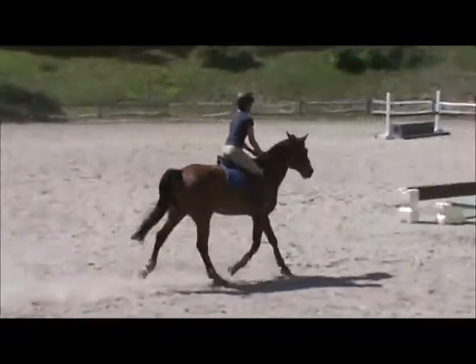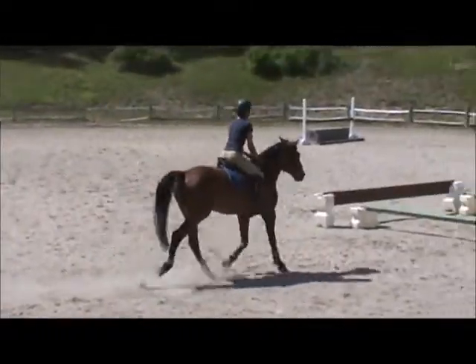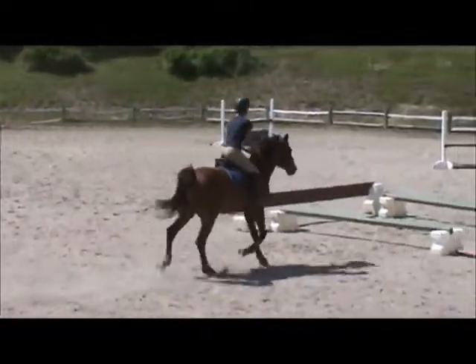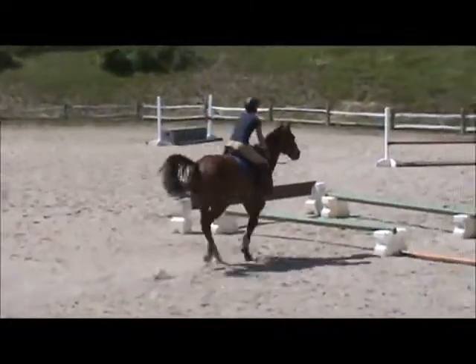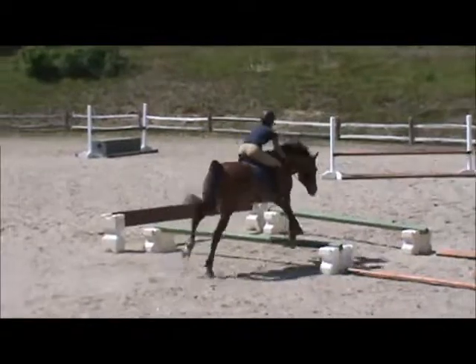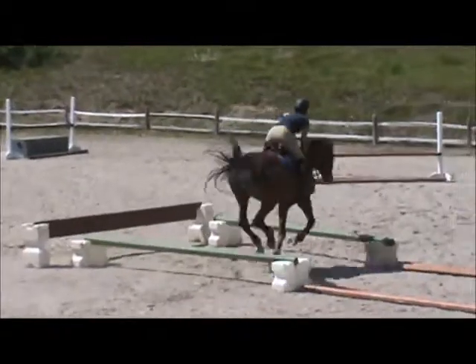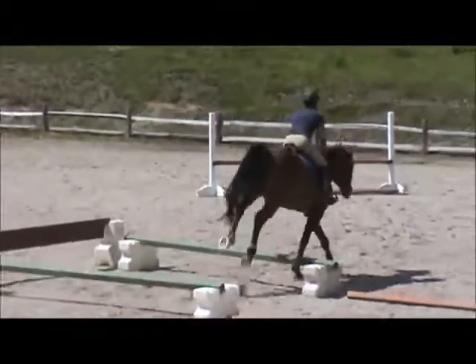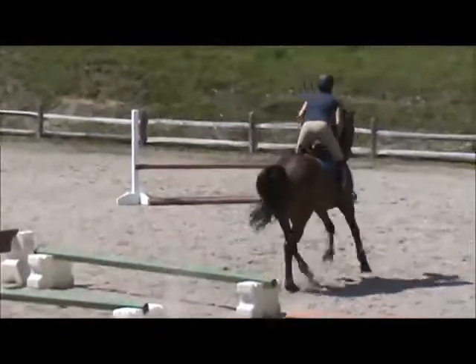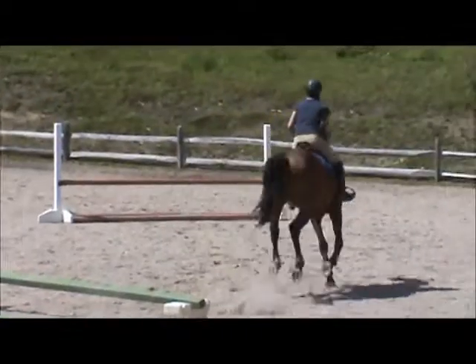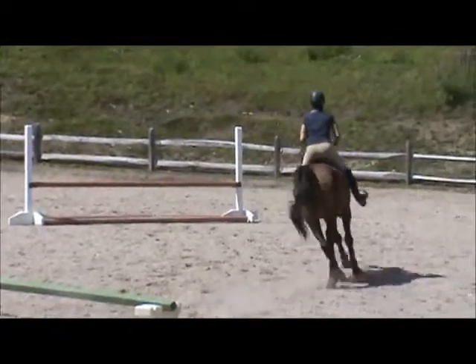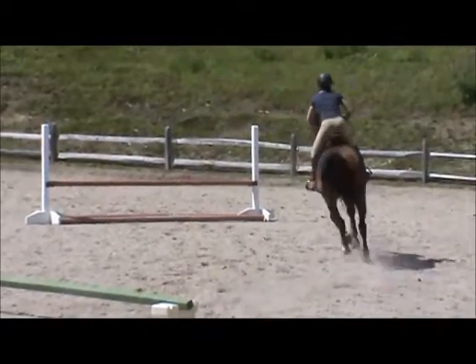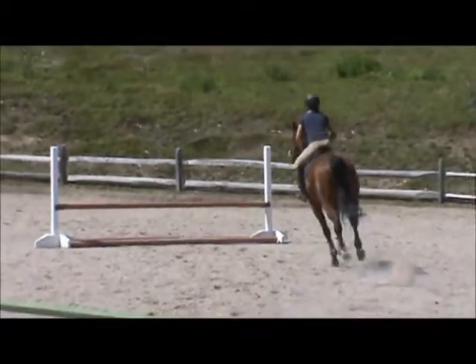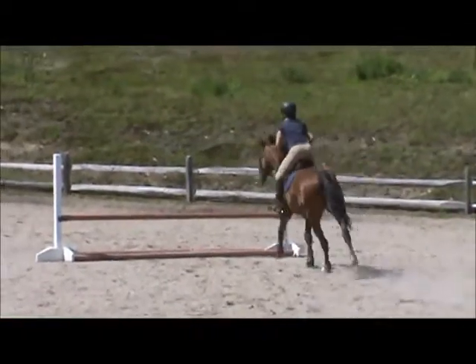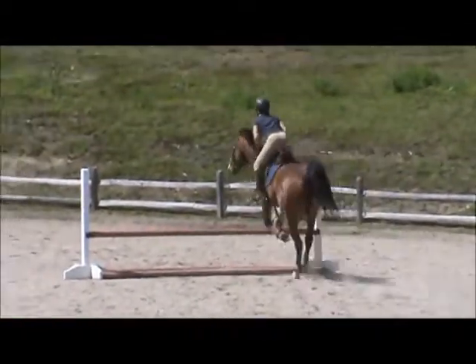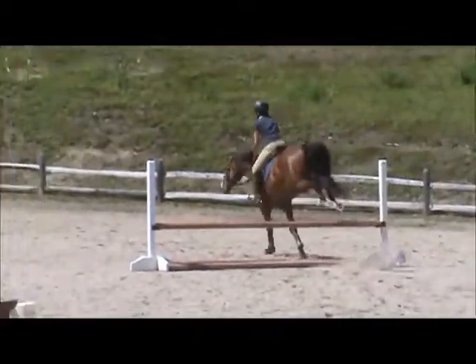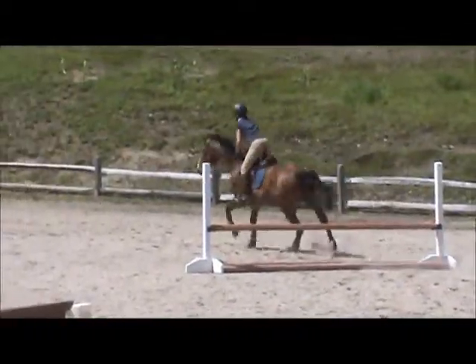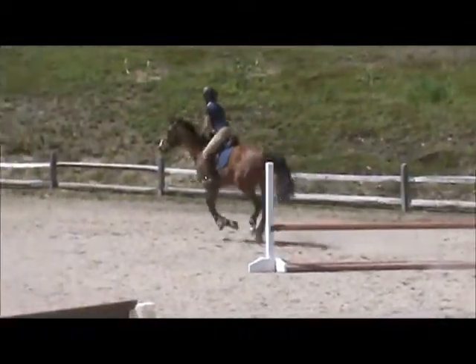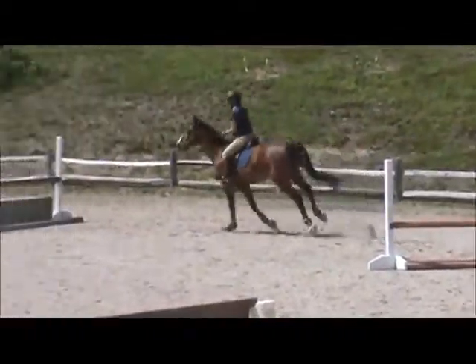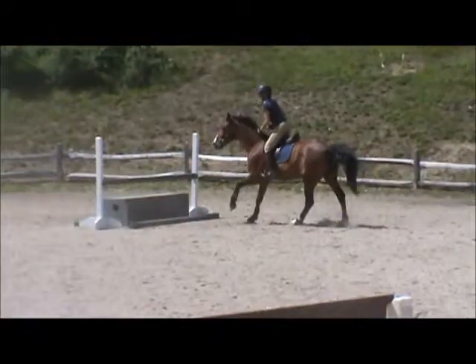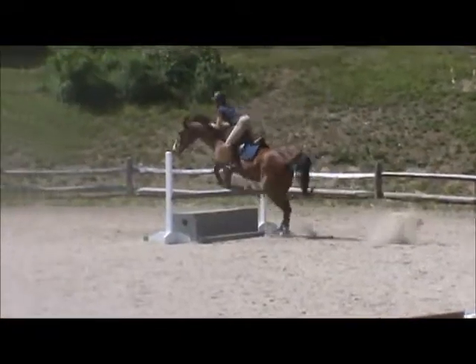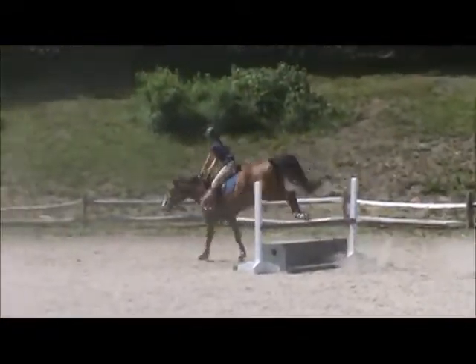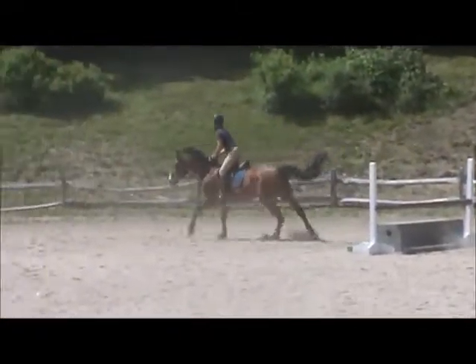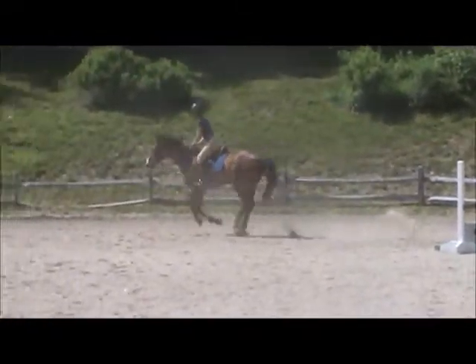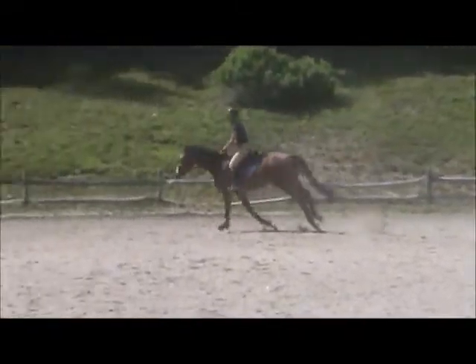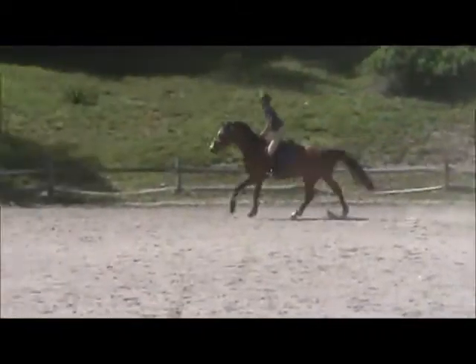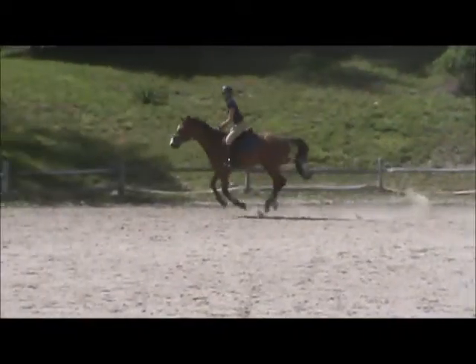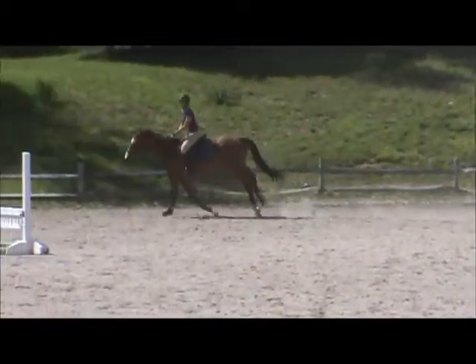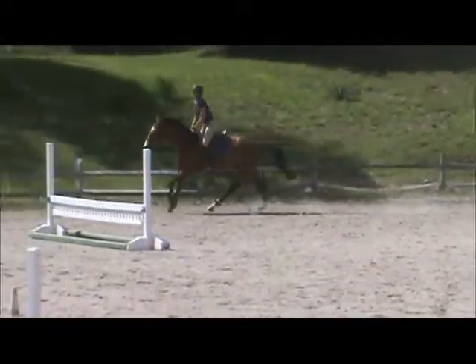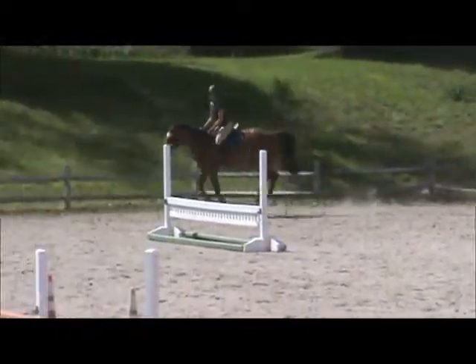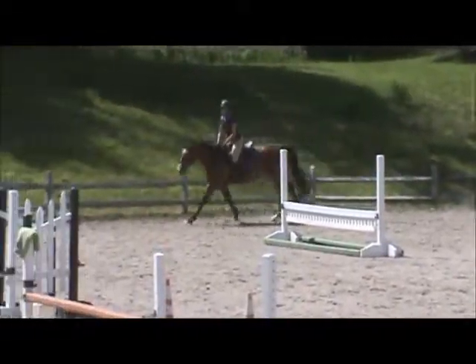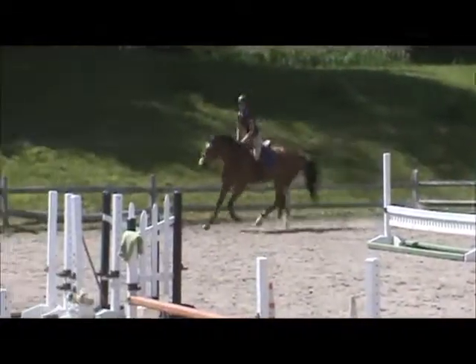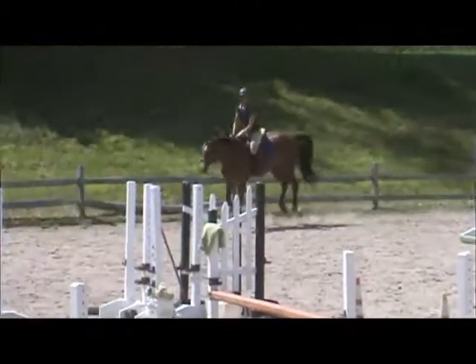Bend. Right leg back. Come on. Good. Good. We're going to do the same thing, but wait a moment.